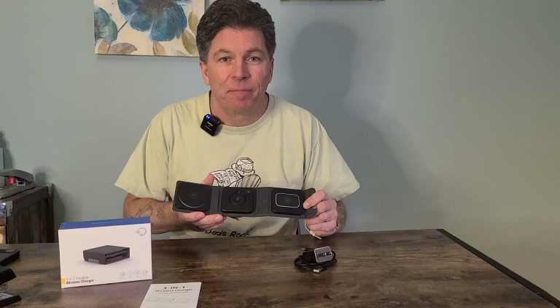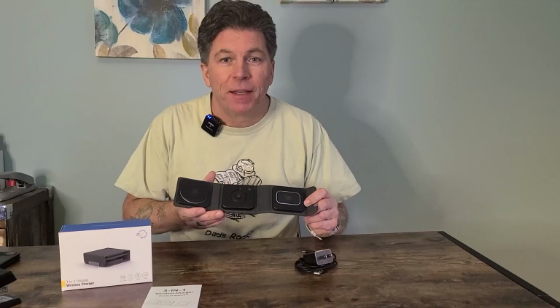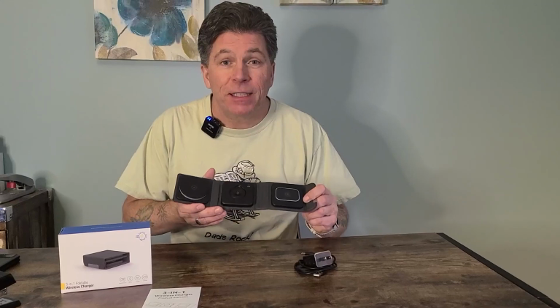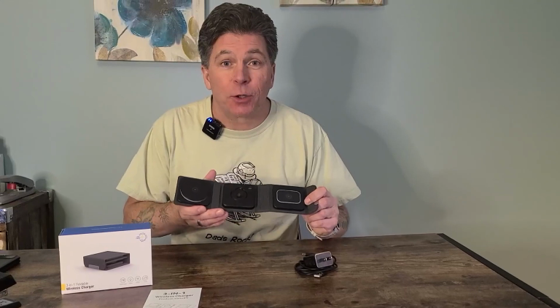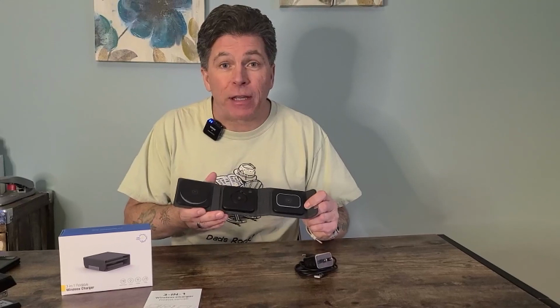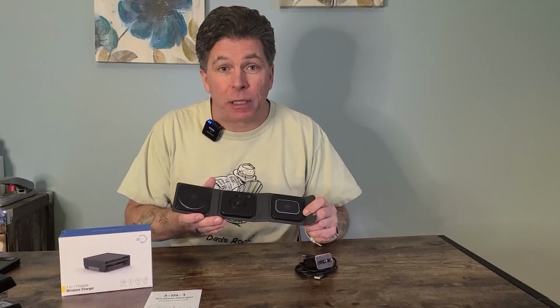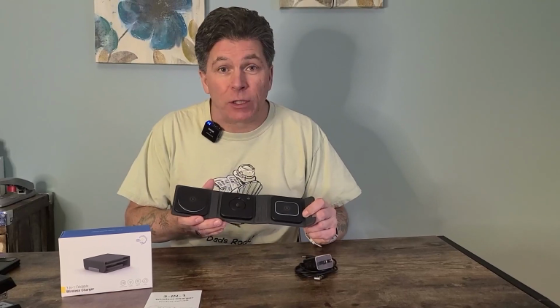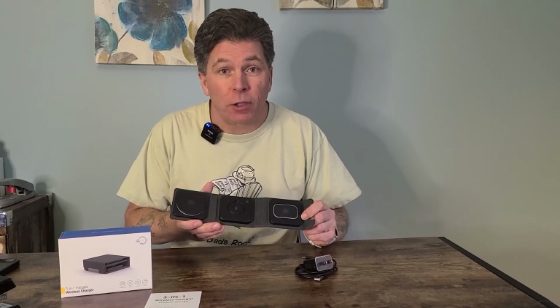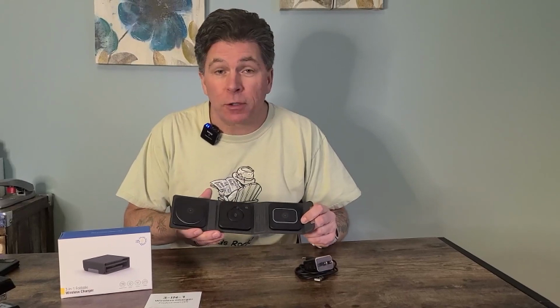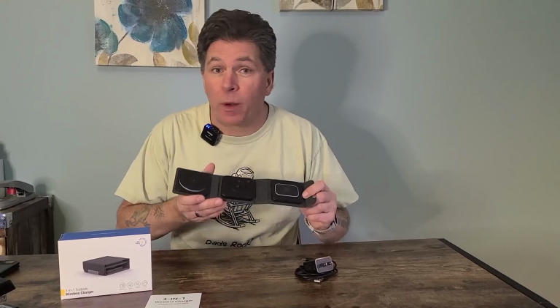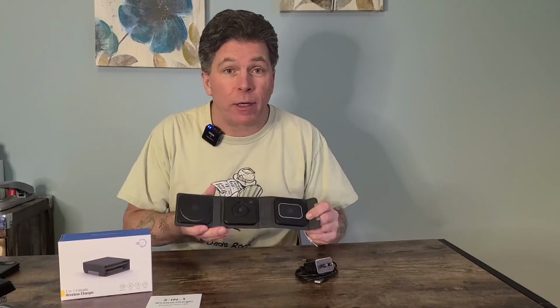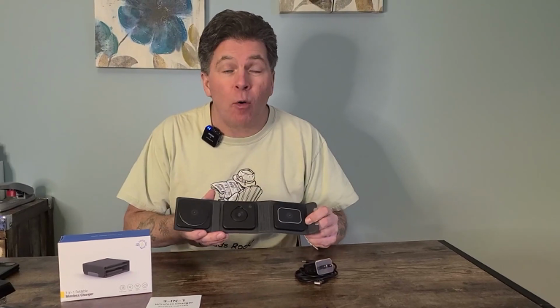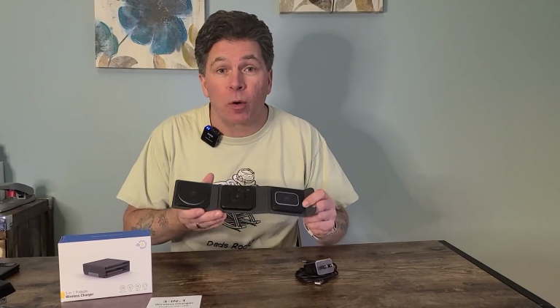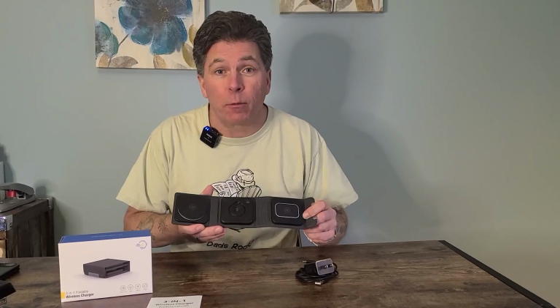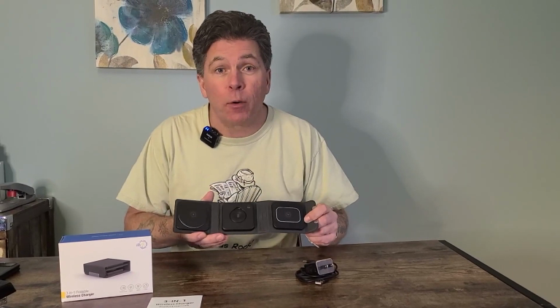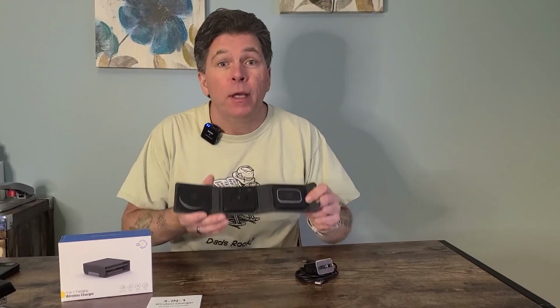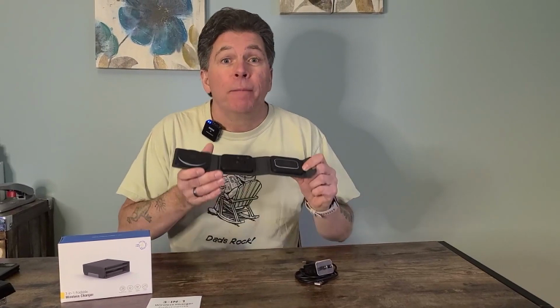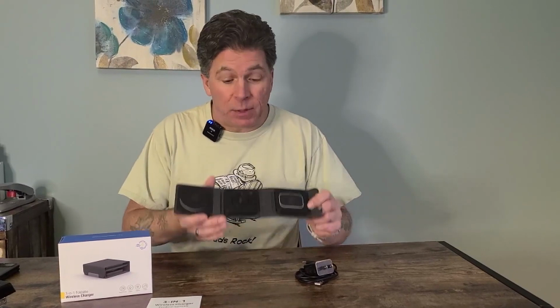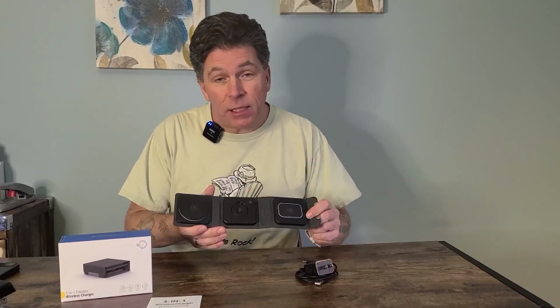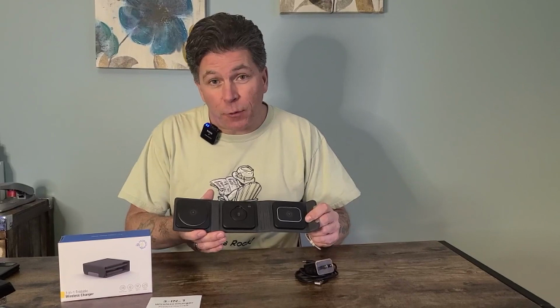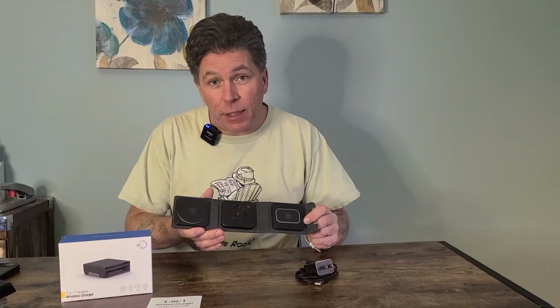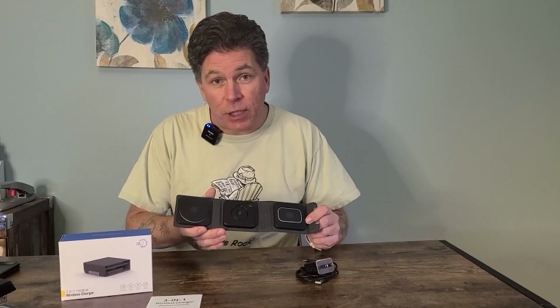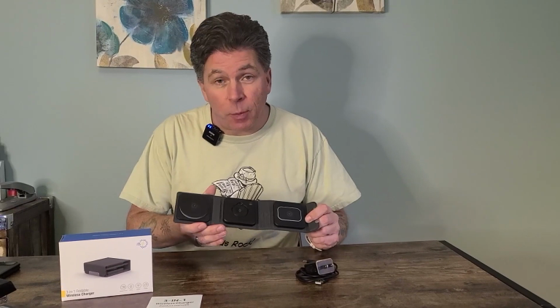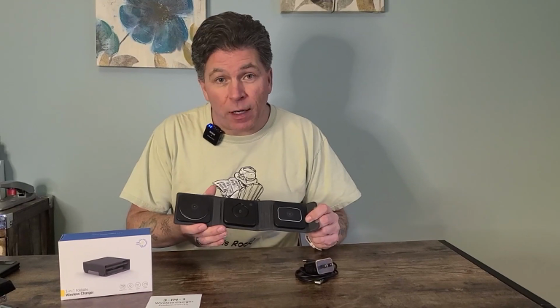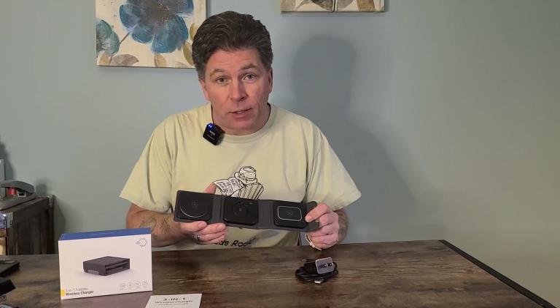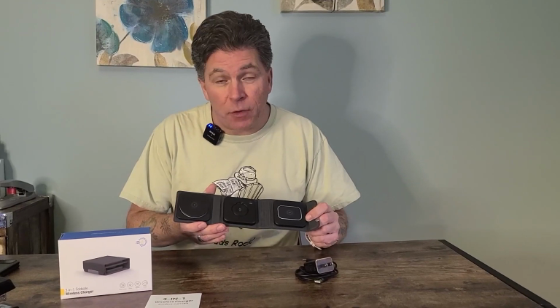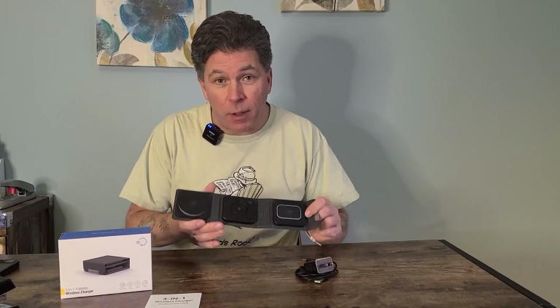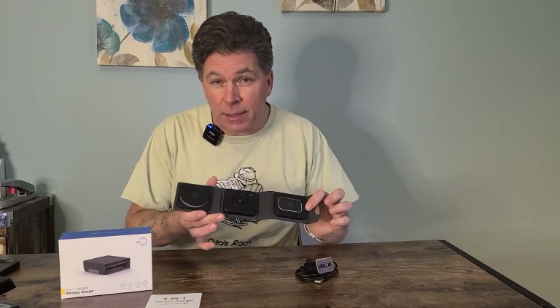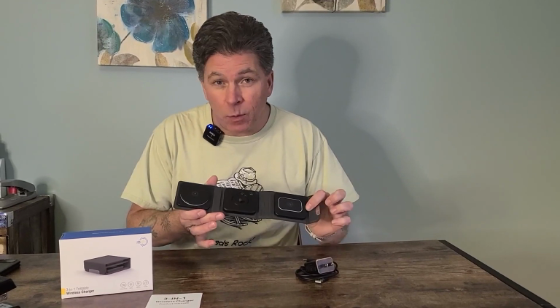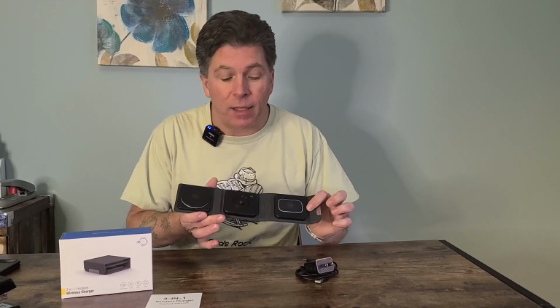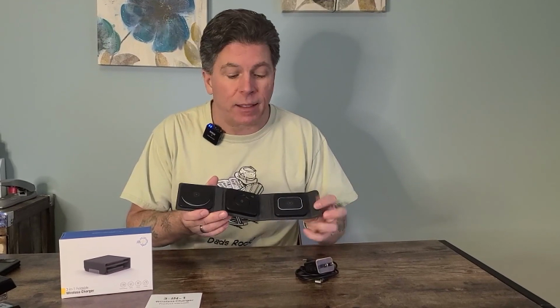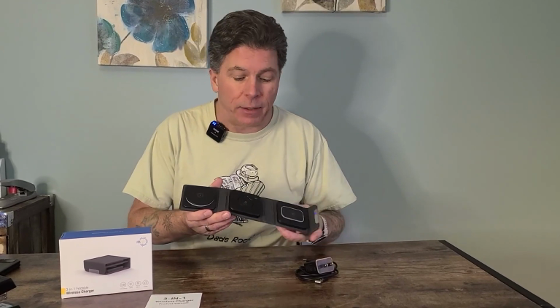This is a great 3-in-1 charger, whether at home or on the road. I was sent this for free in exchange for providing this review, and I'm going to tell you what I like about it.